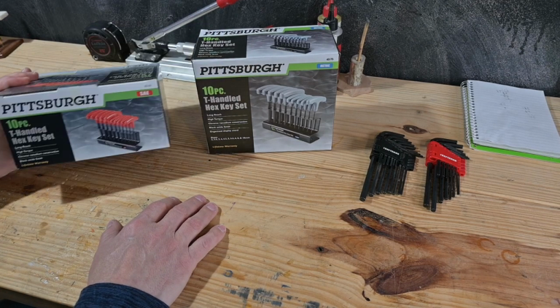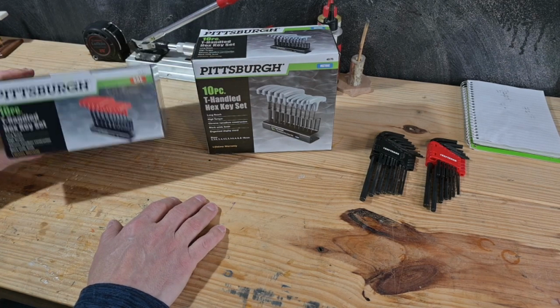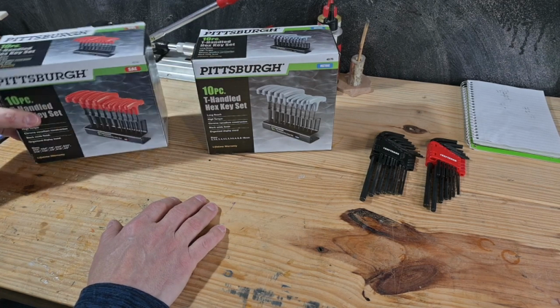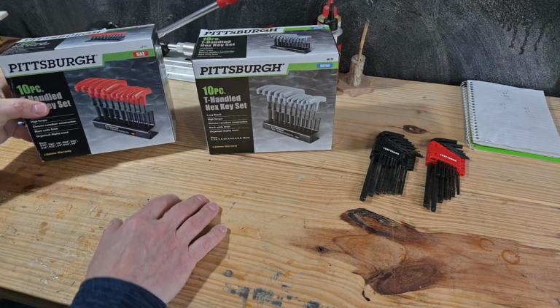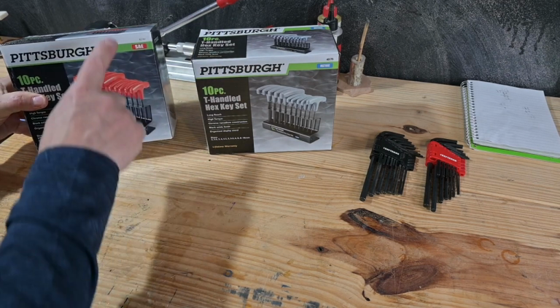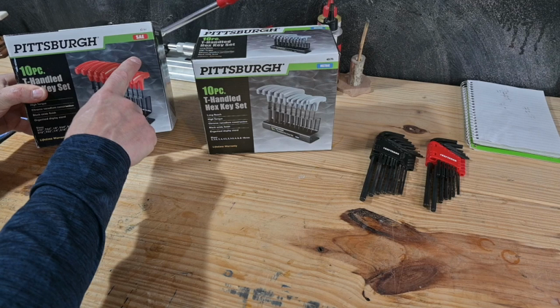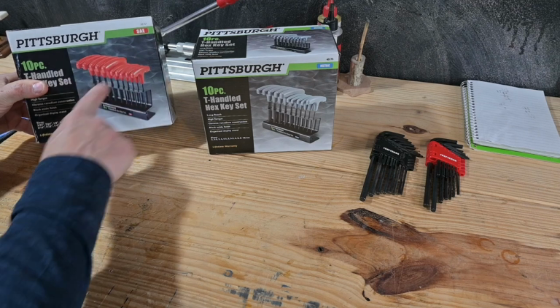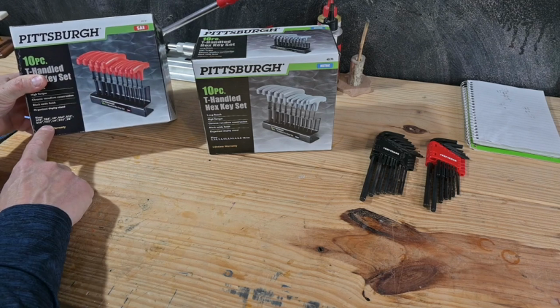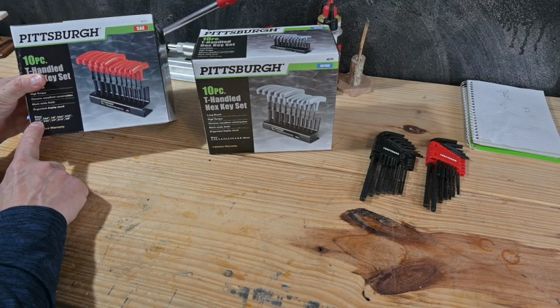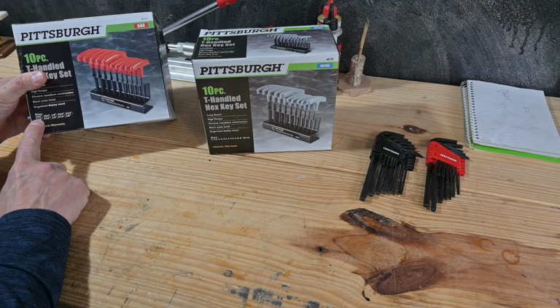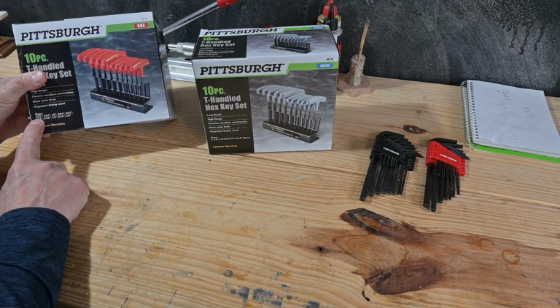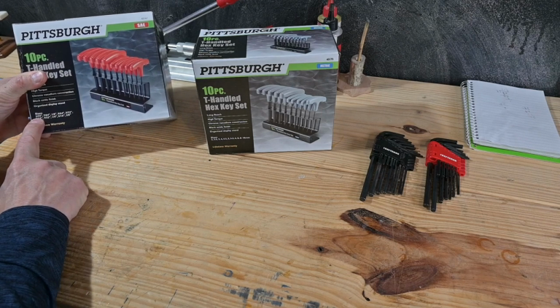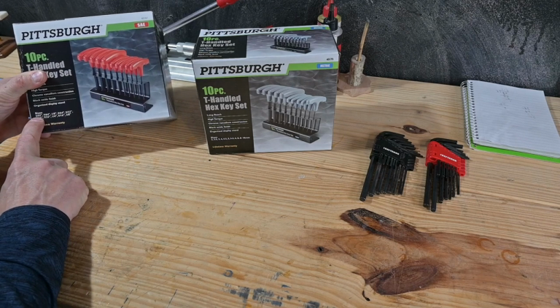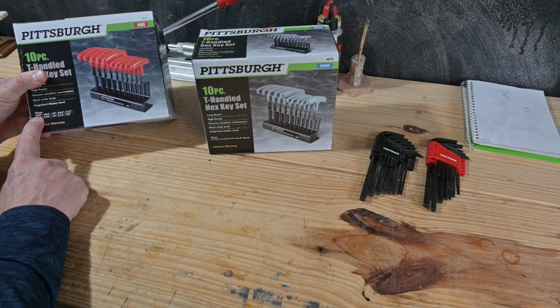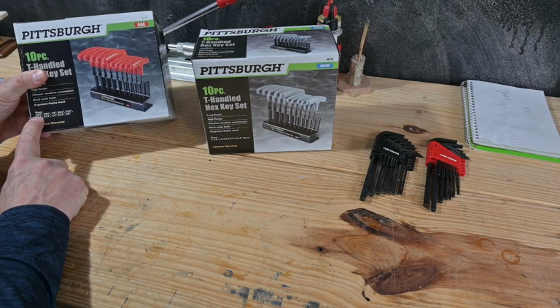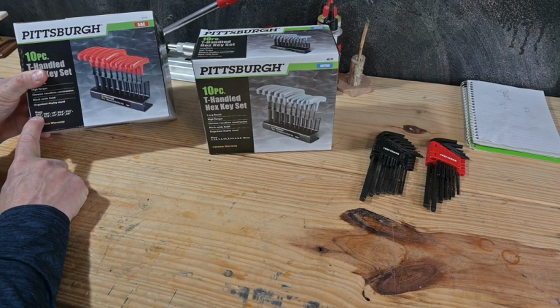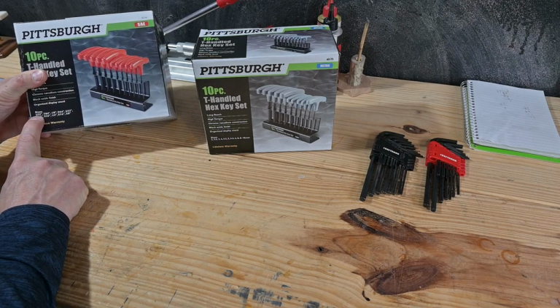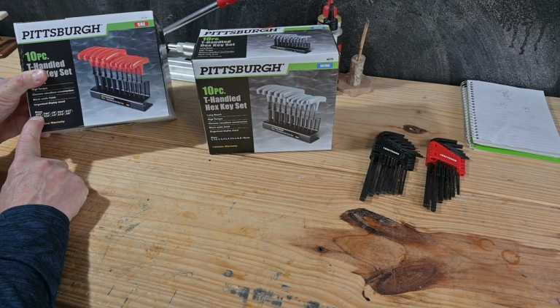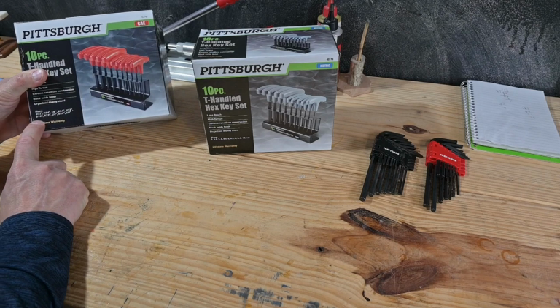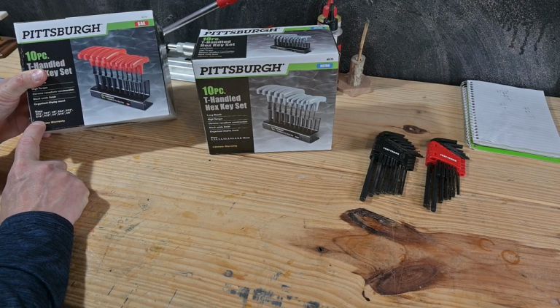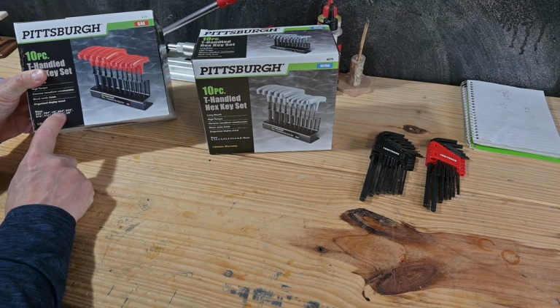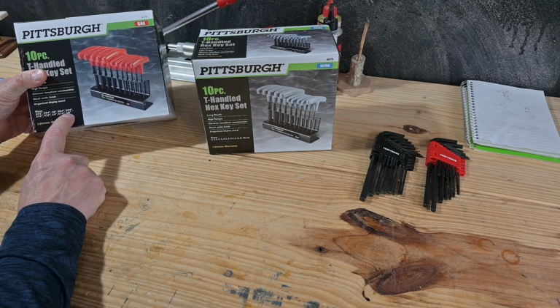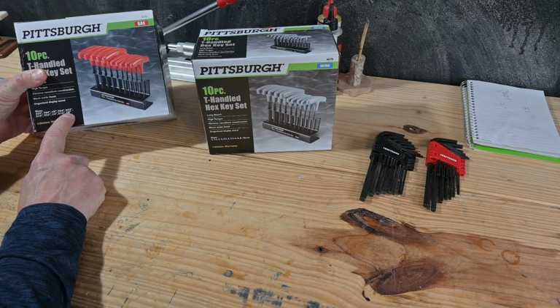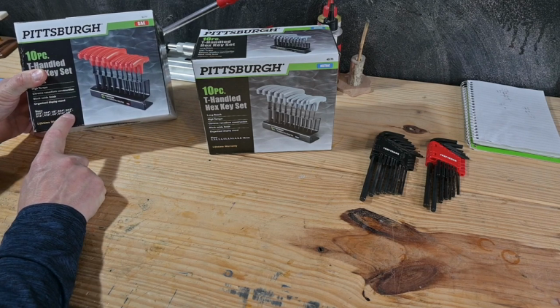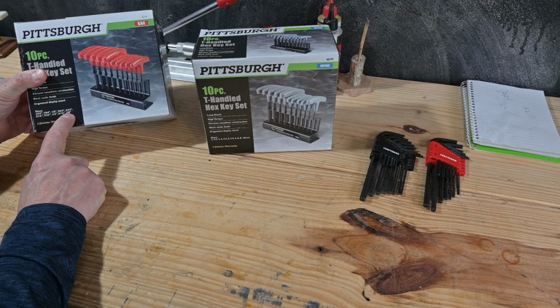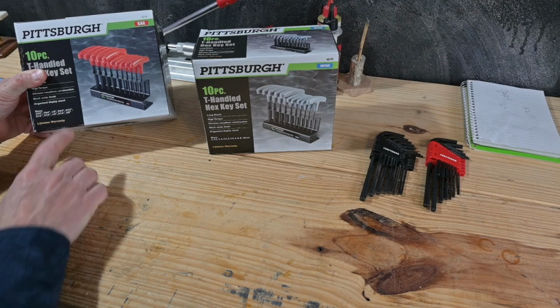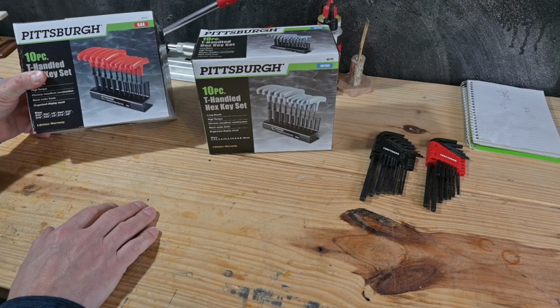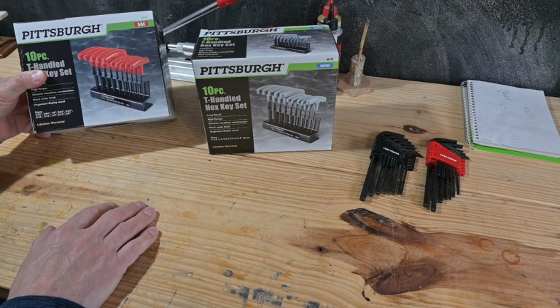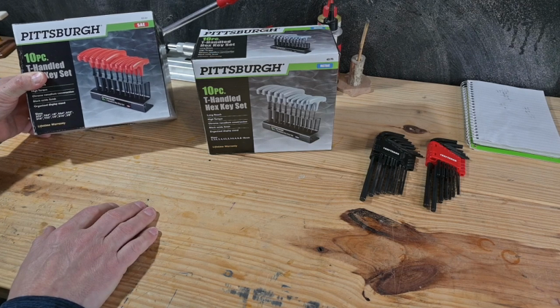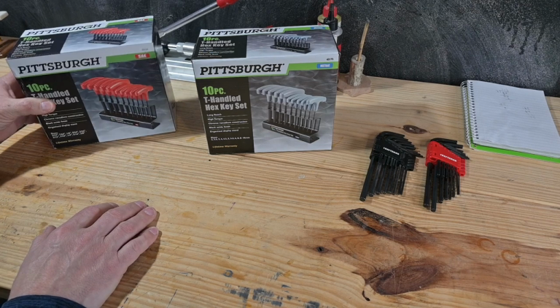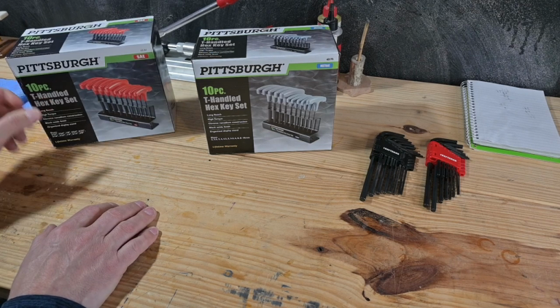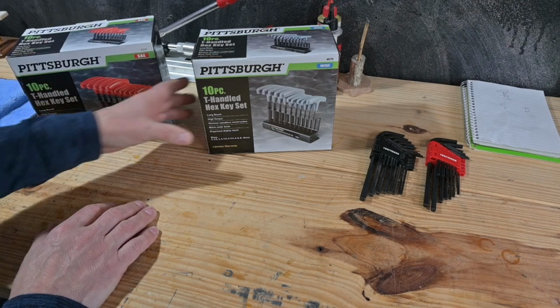So you've got your SAE, which is your standard. They come from 3/32nds up to 3/8ths — it's a pretty big size. So there's 10 there.